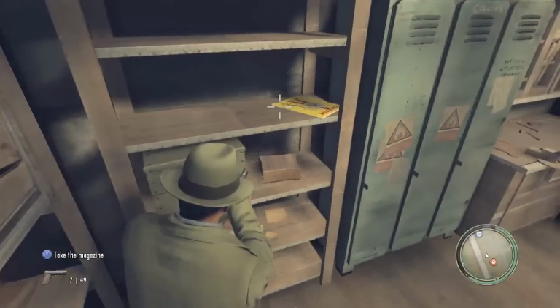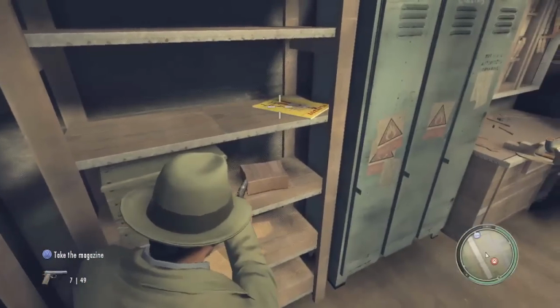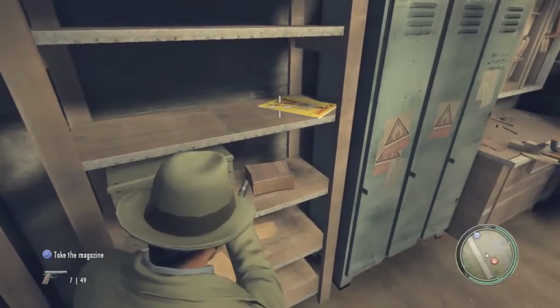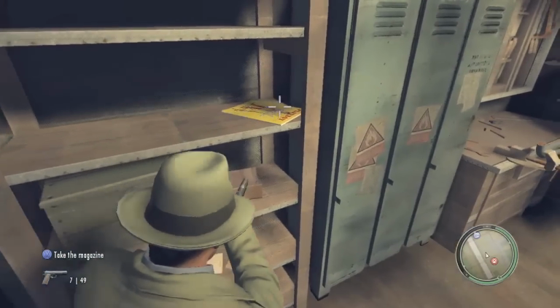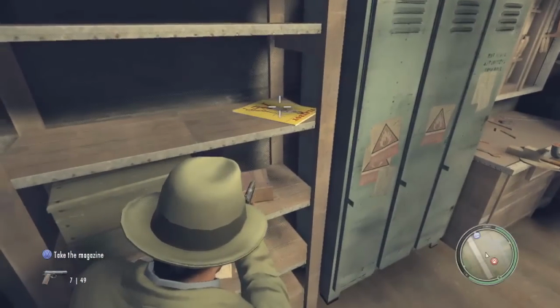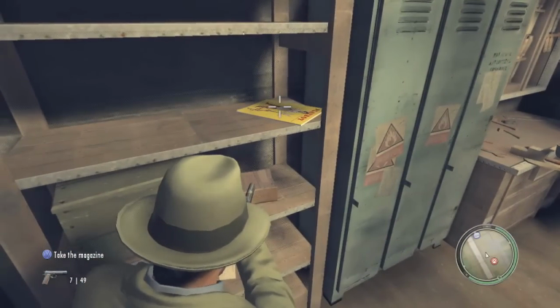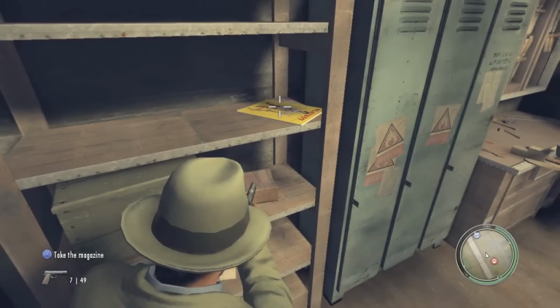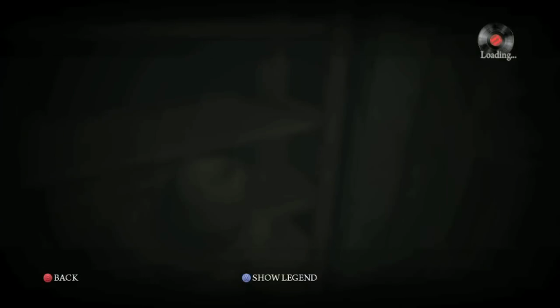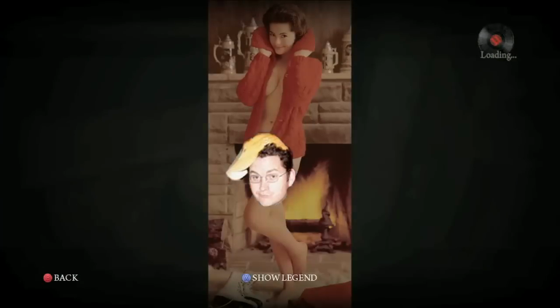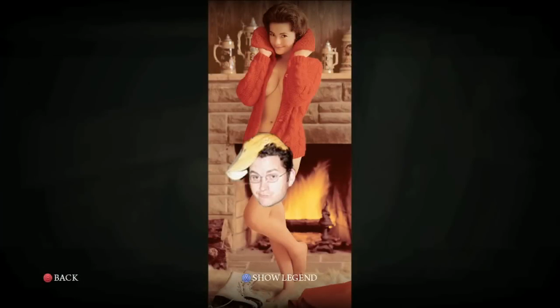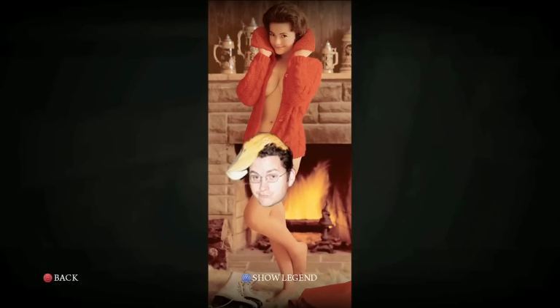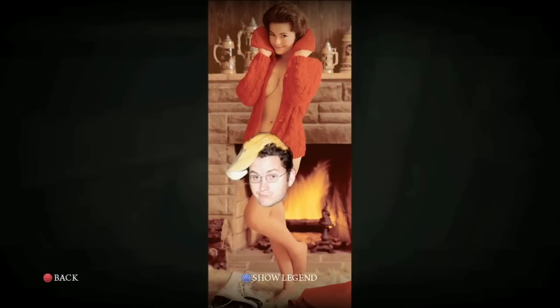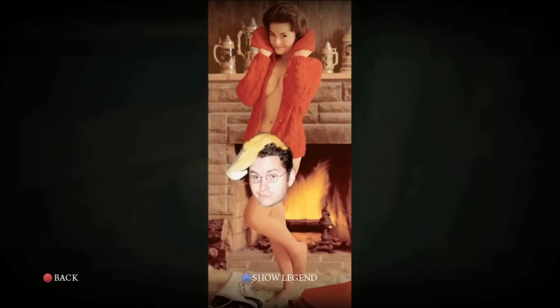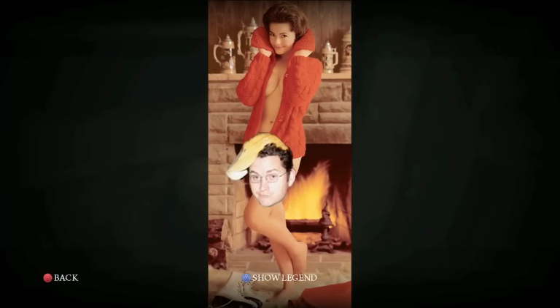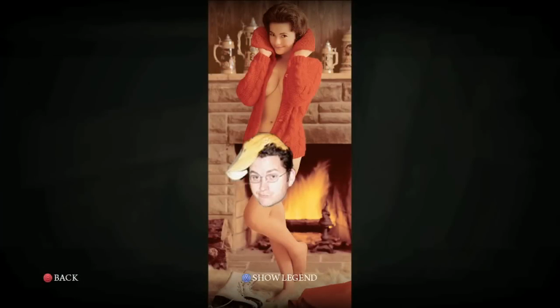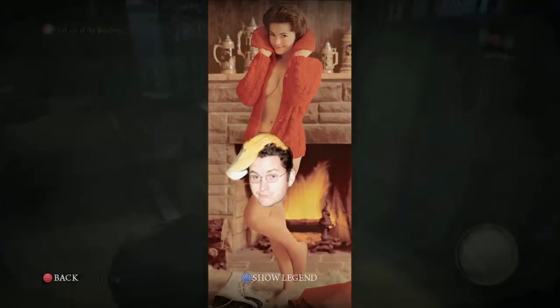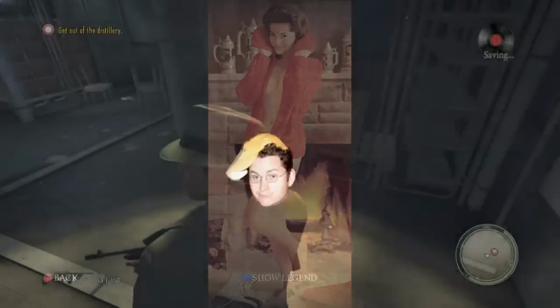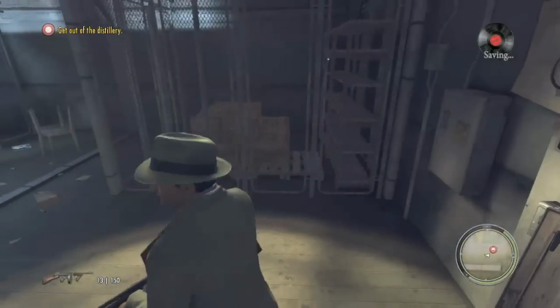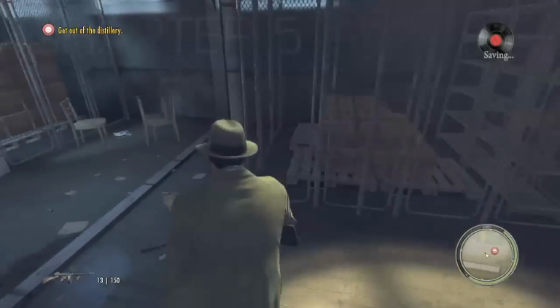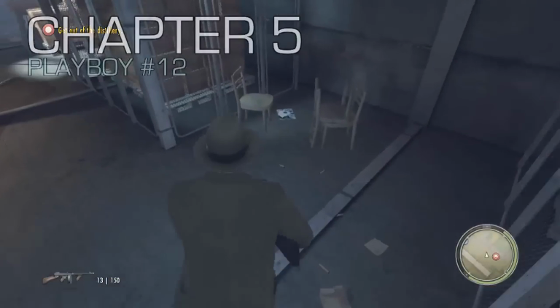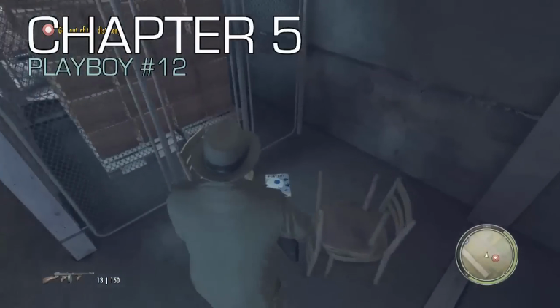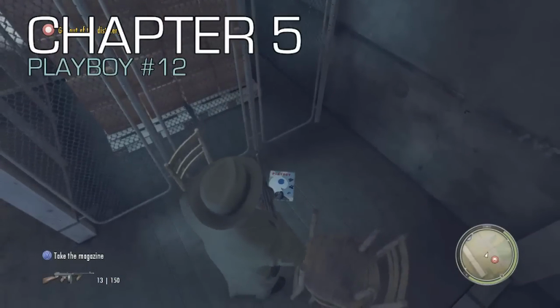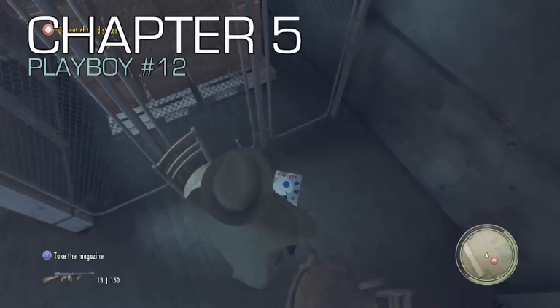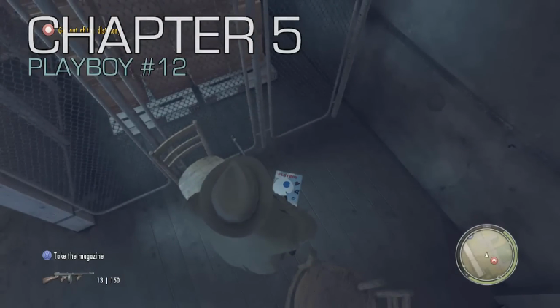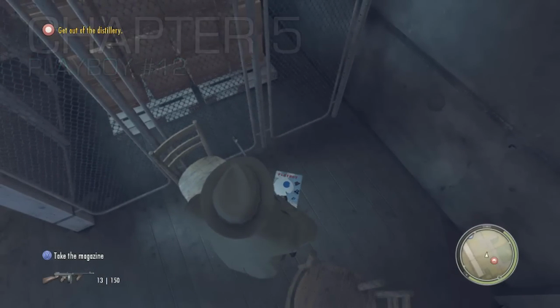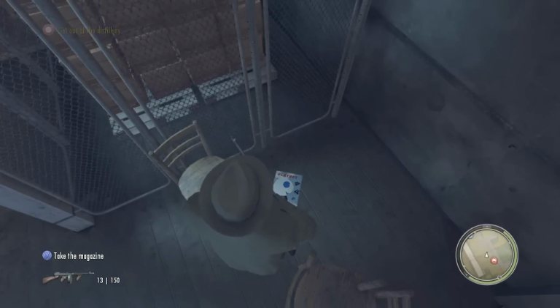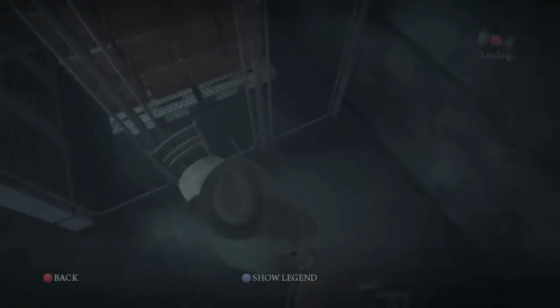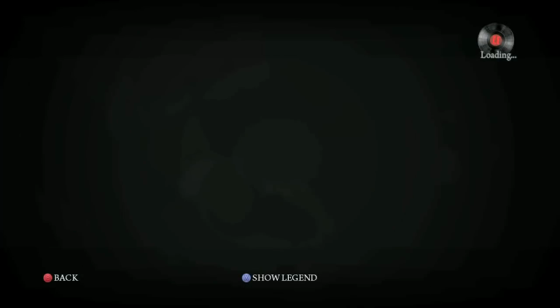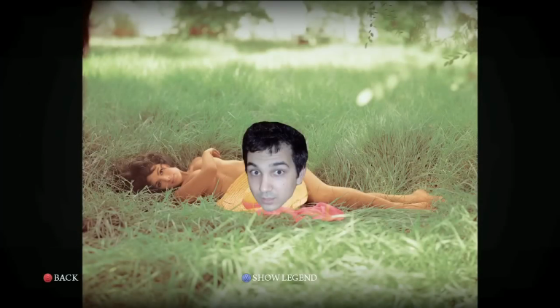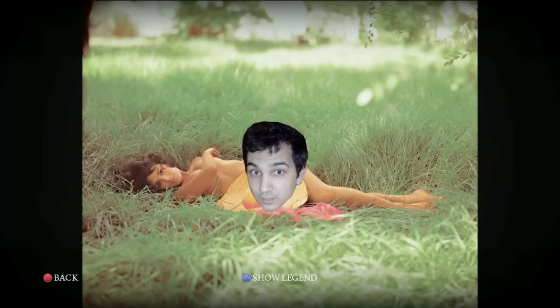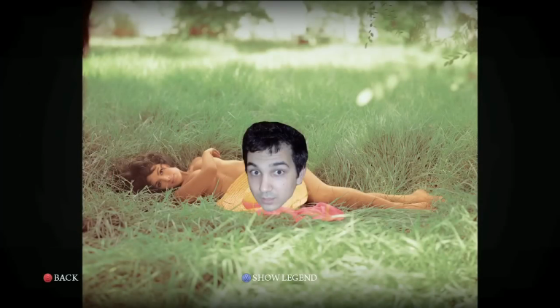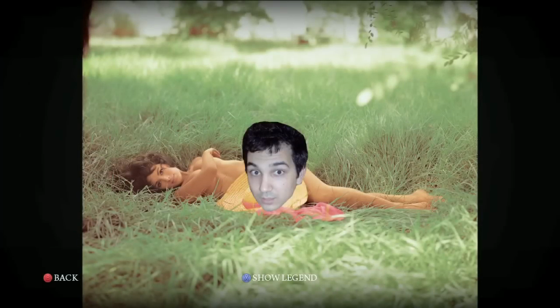So here in the distillery, this is on the first floor in the back left corner. You want to get this the first time through, not the second time through or on your way down, because on your way down it's going to be on fire. This is right after the end cutscene with the fat man — I won't spoil it for you. As soon as it's over, run over here and grab that one.